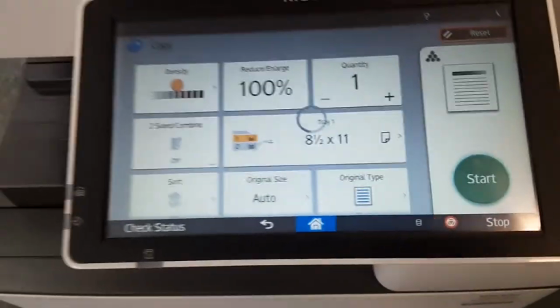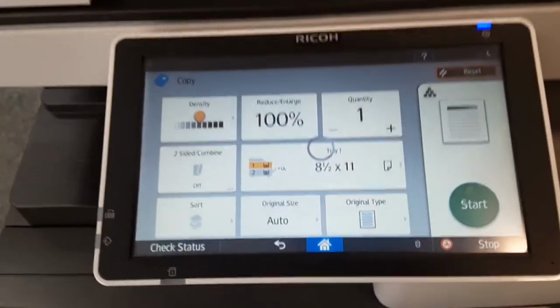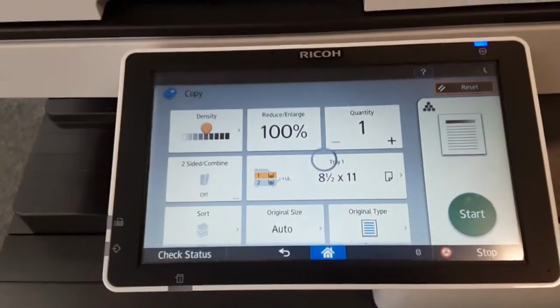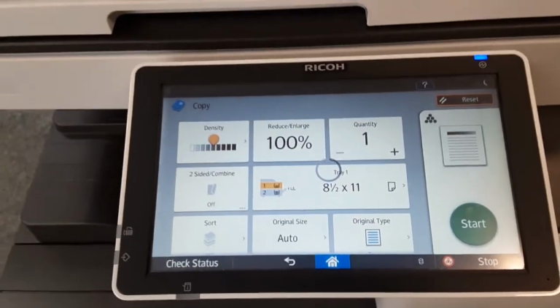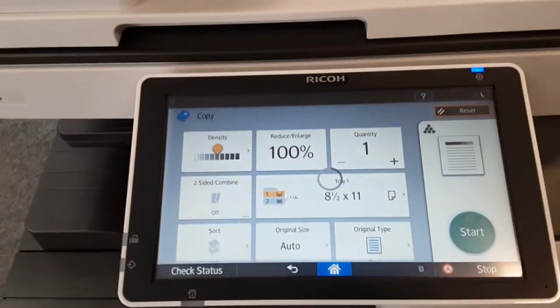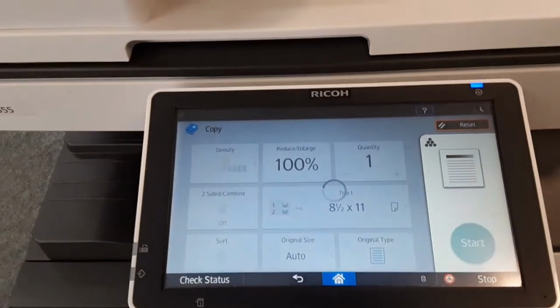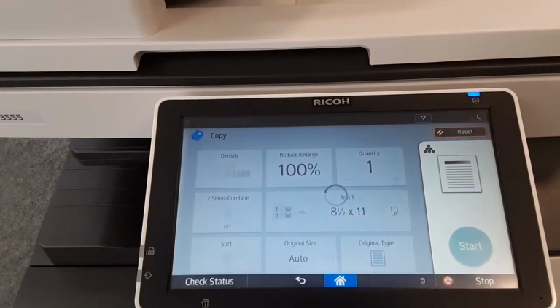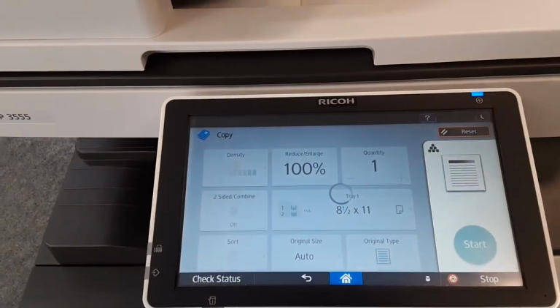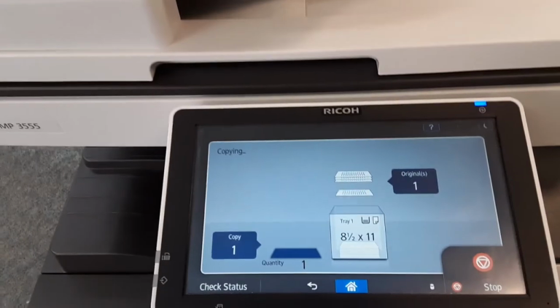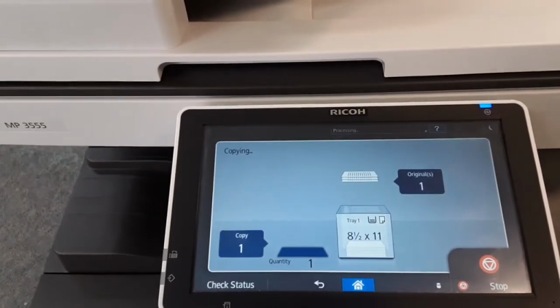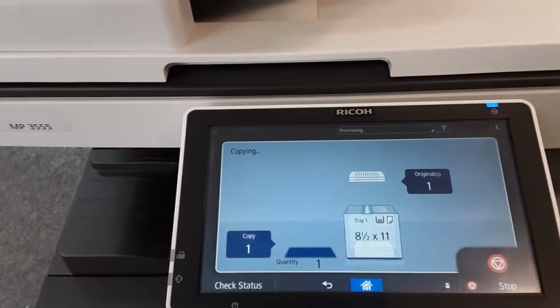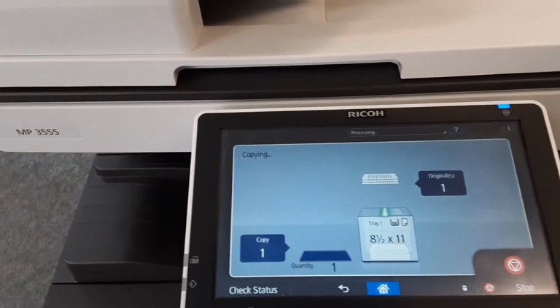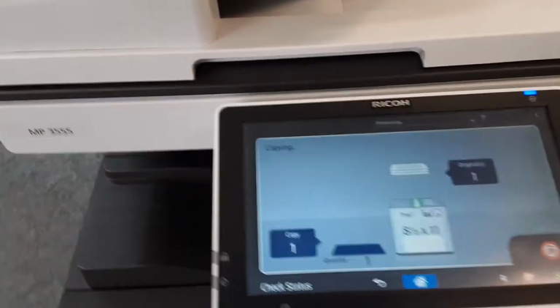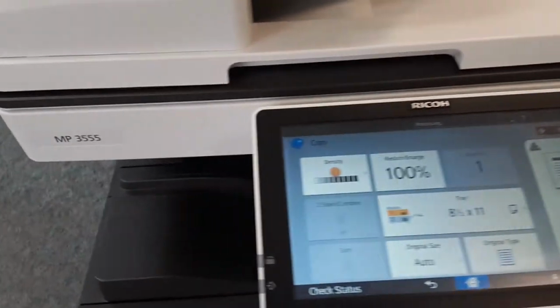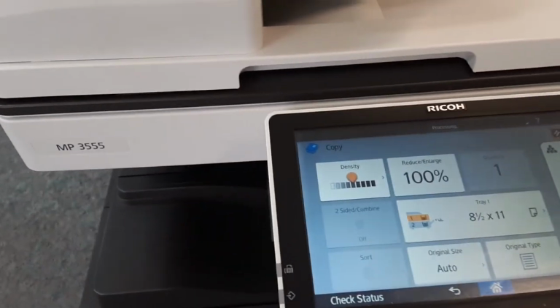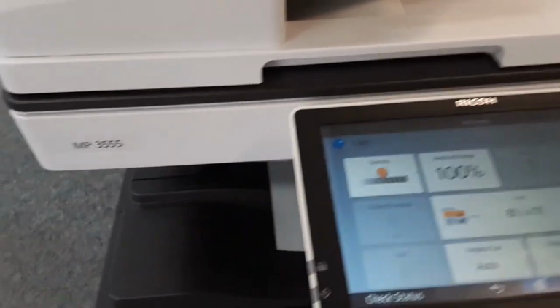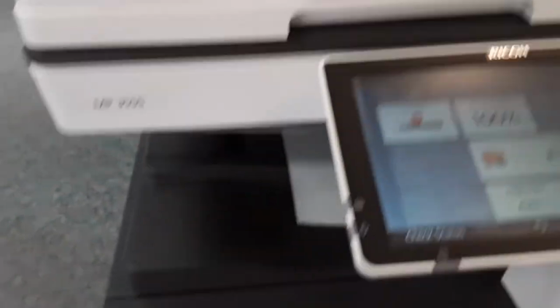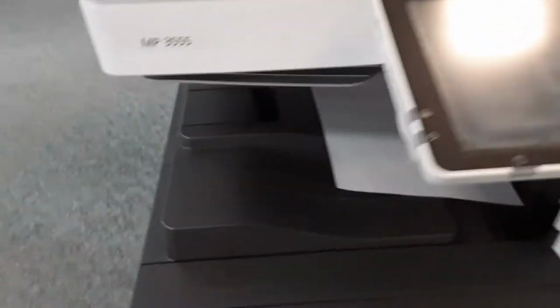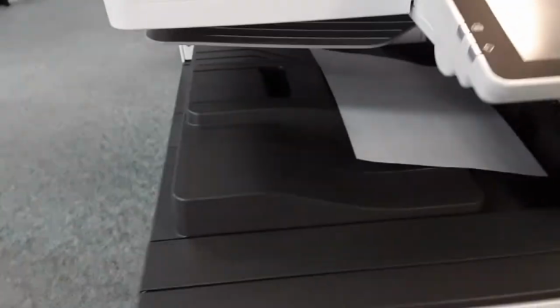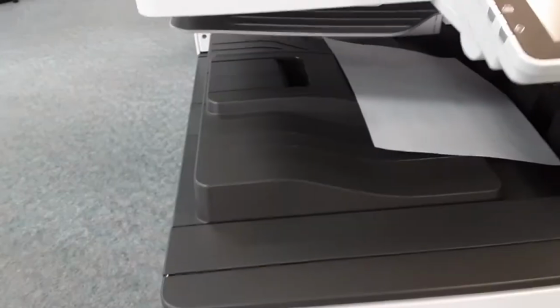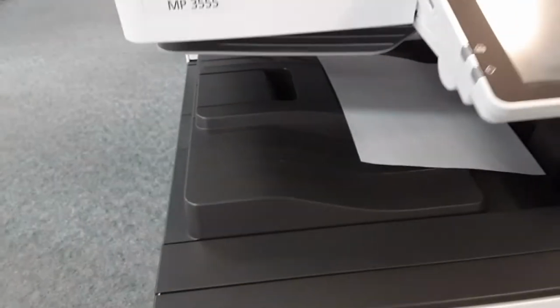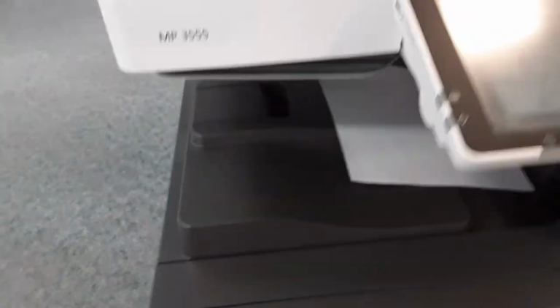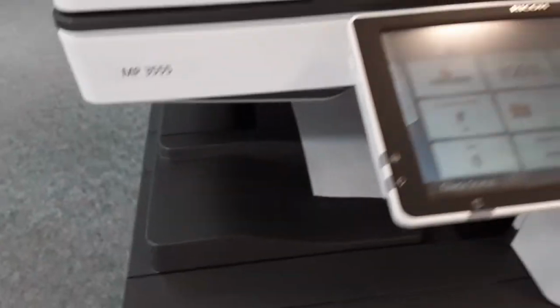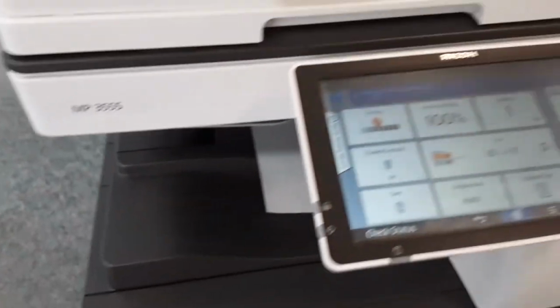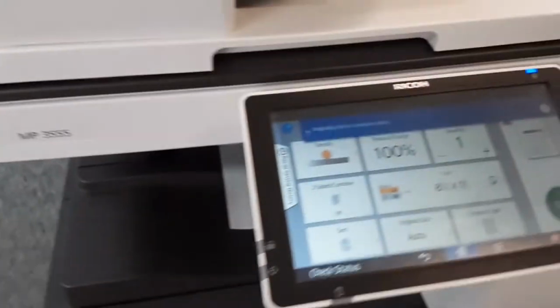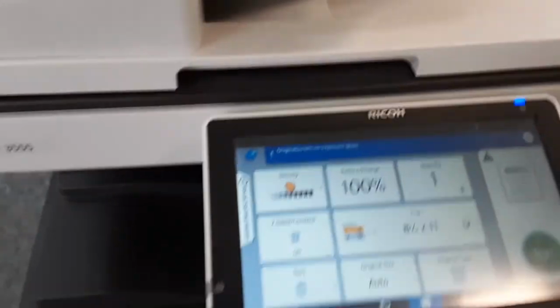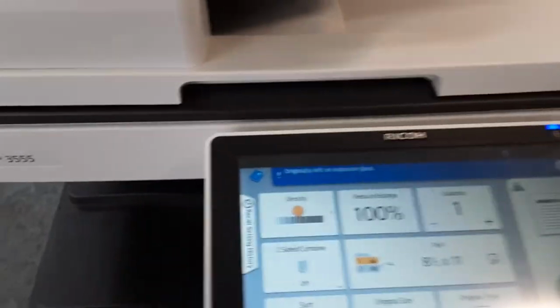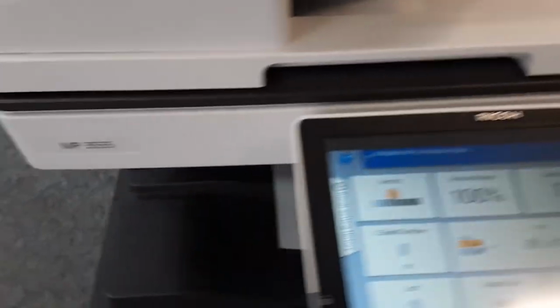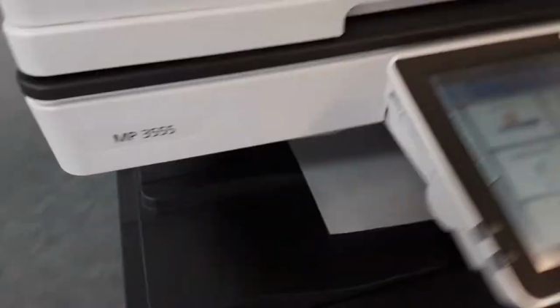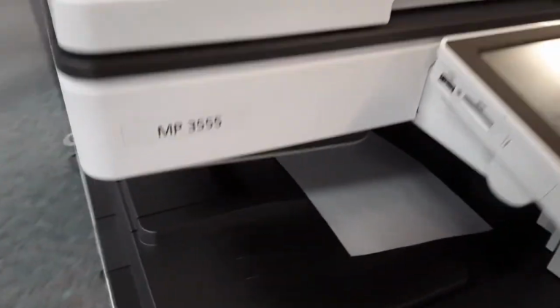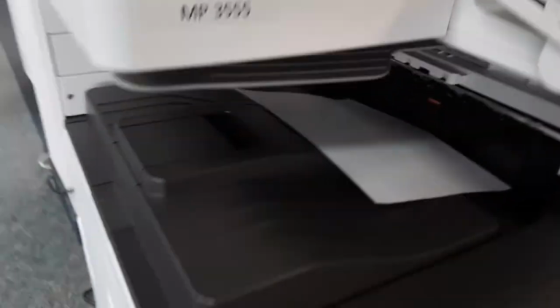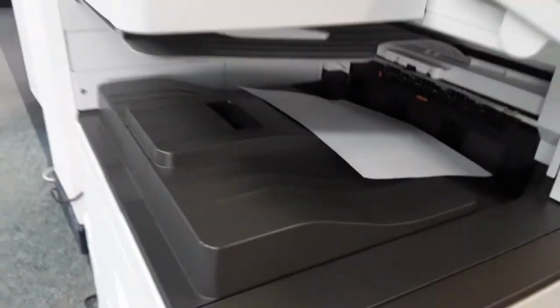If your paper is double-sided, the copier will prompt you to open the lid and turn the paper over so the other side can be scanned. Your pages will come out here.